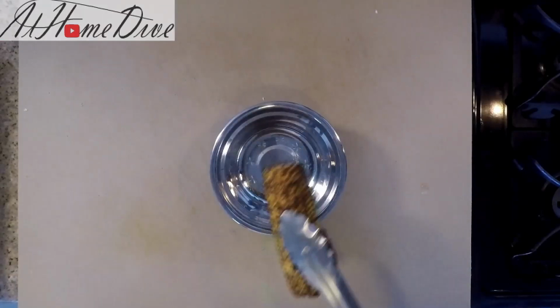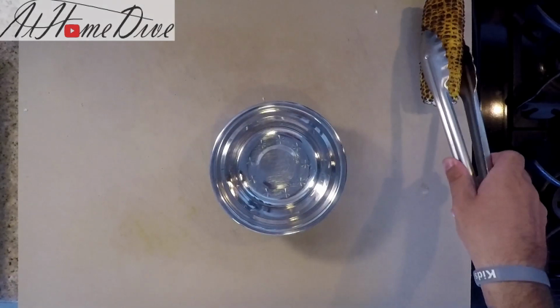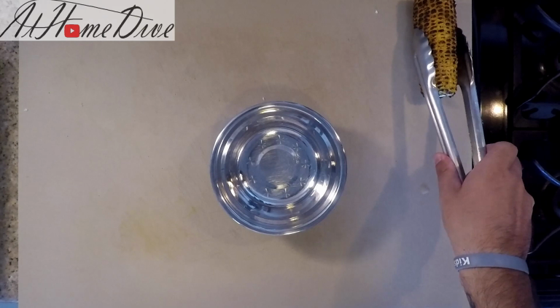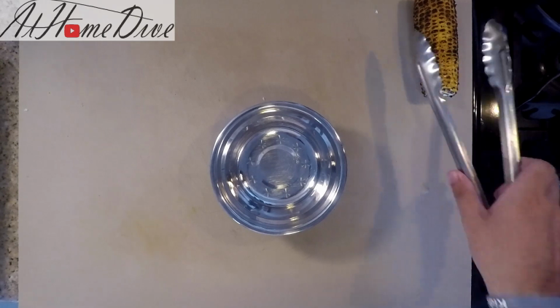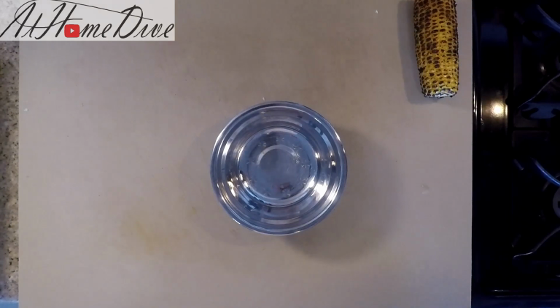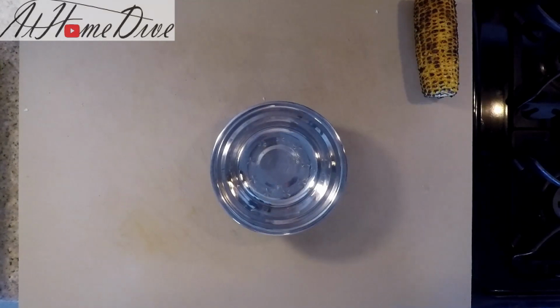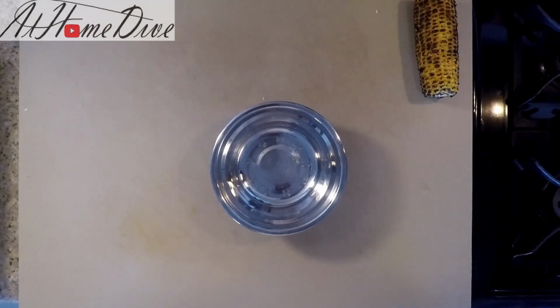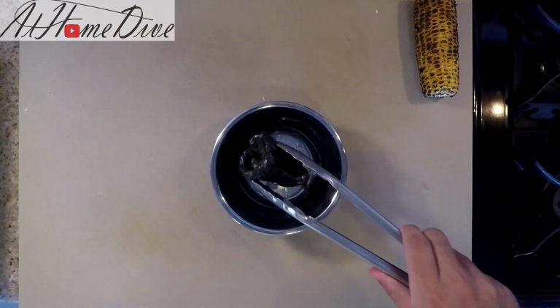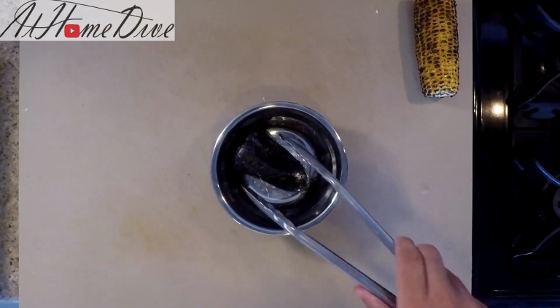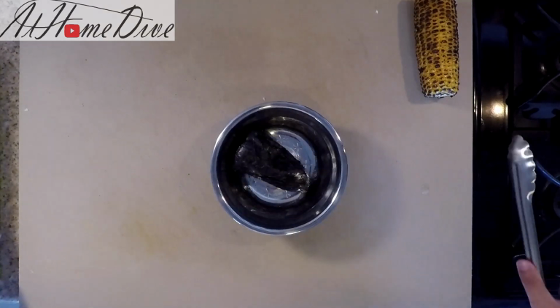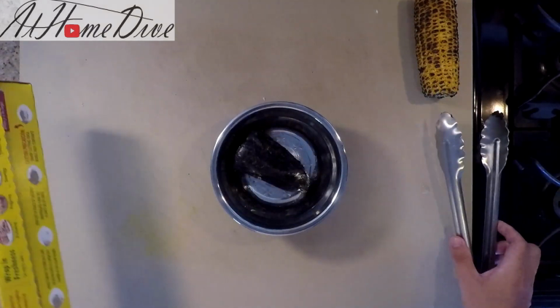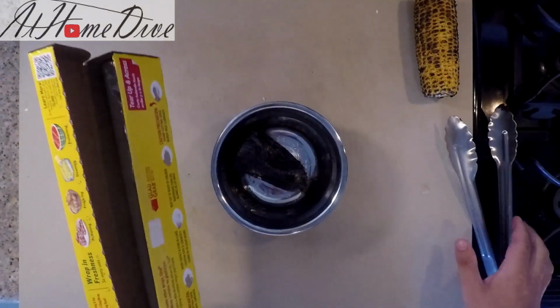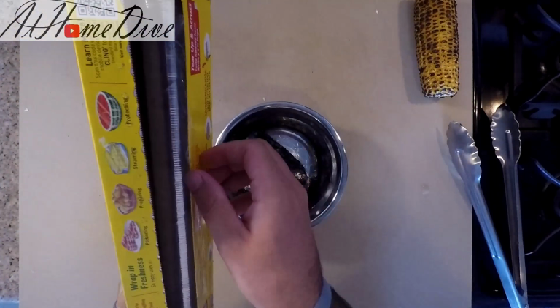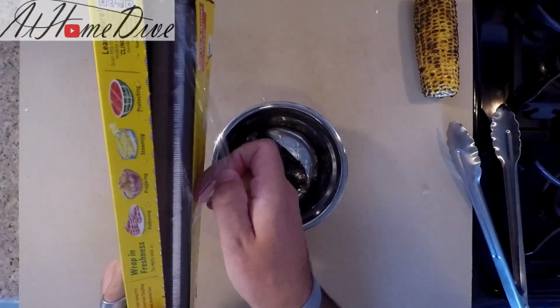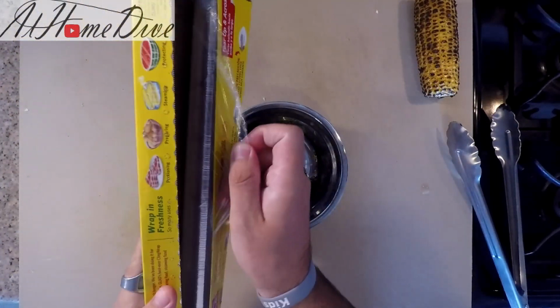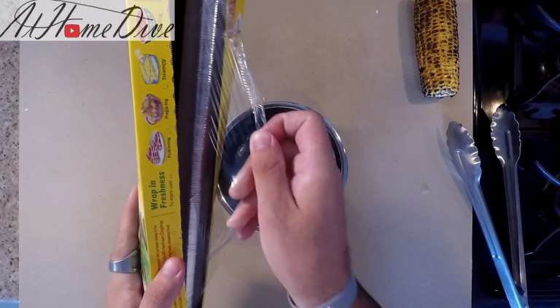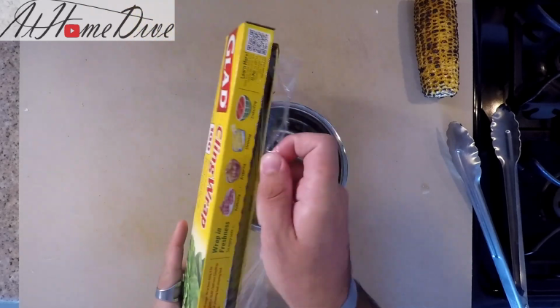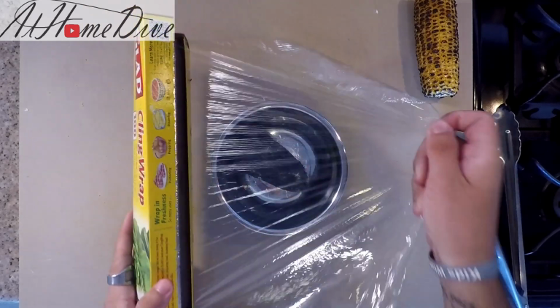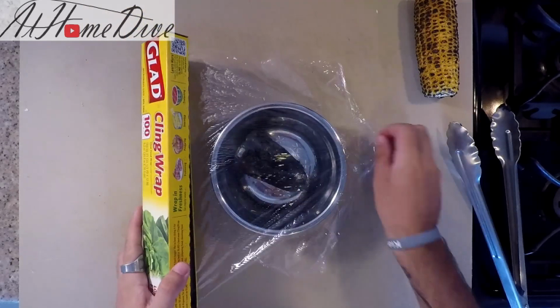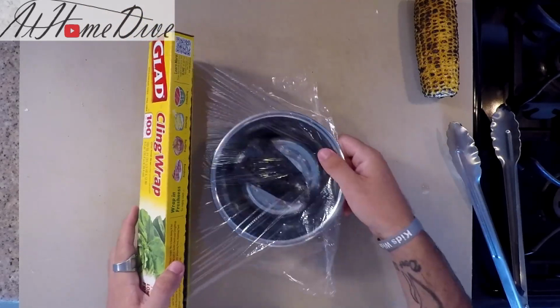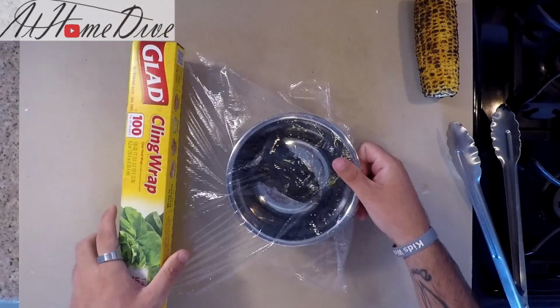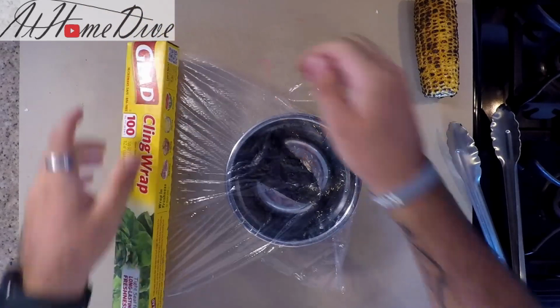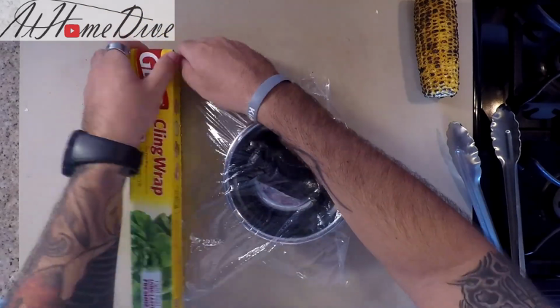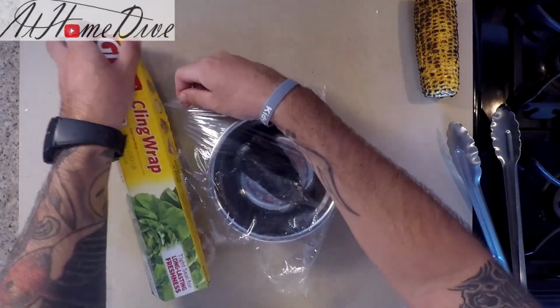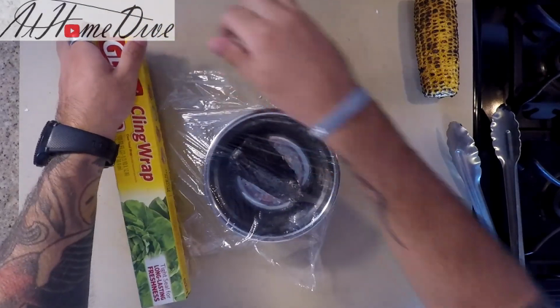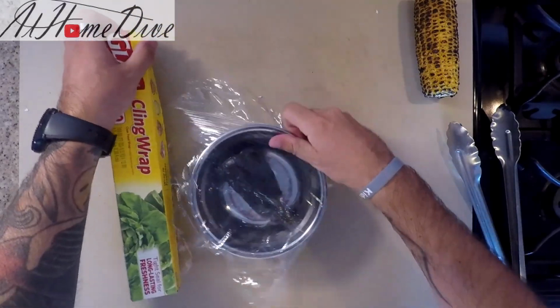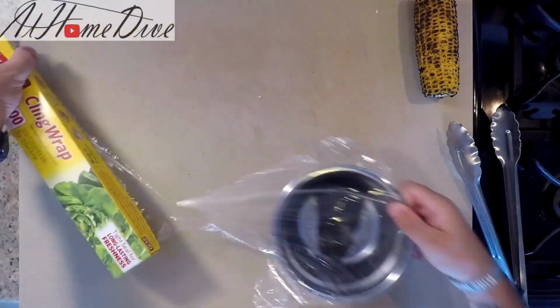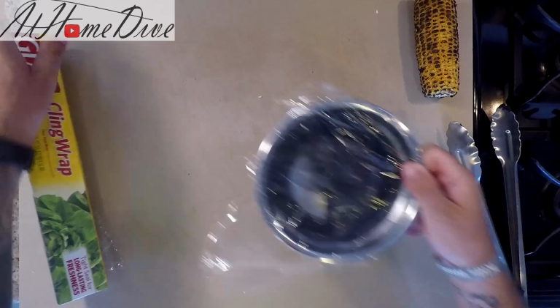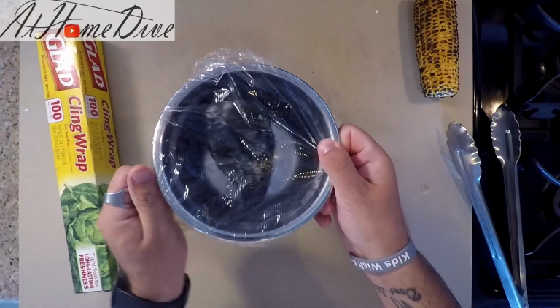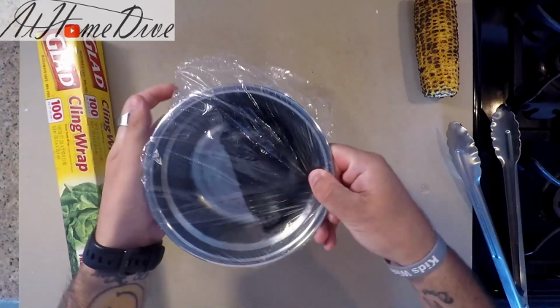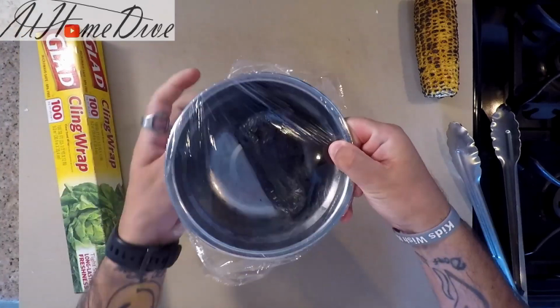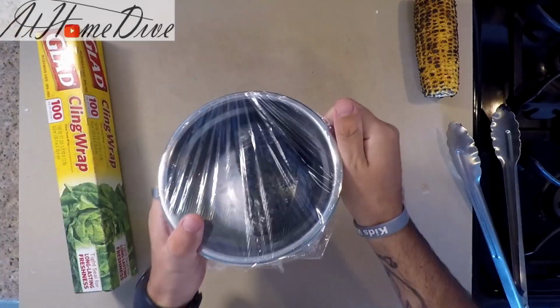We're going to set the corn aside to cool down, and we're going to take the poblano pepper and wrap it with plastic wrap. It's steaming inside there for over the next 10 minutes or so, which is going to help the skin release from the pepper and make it really easy to peel.